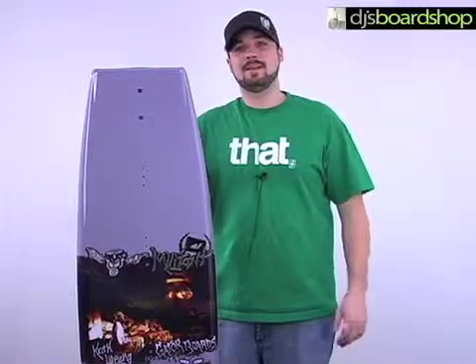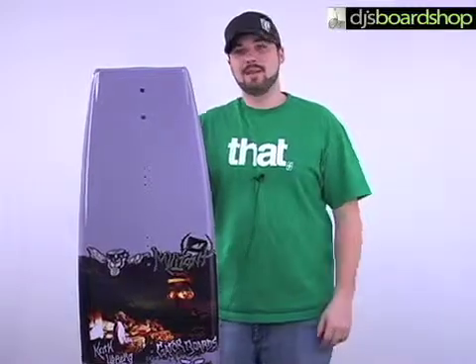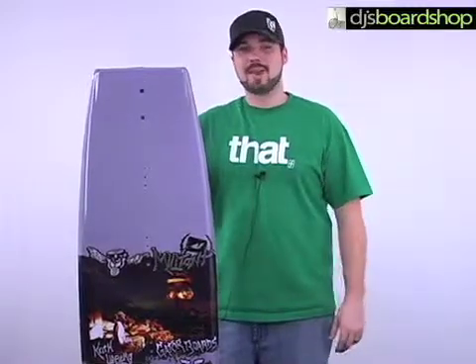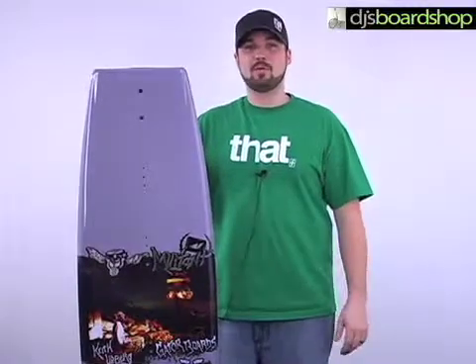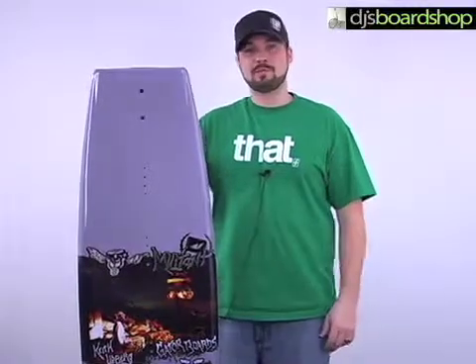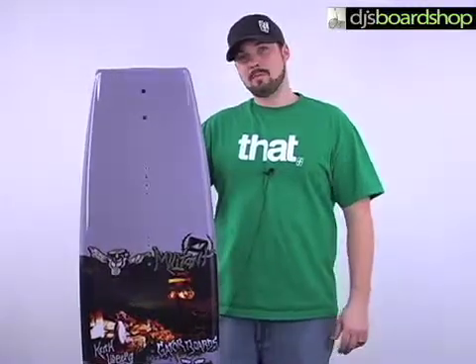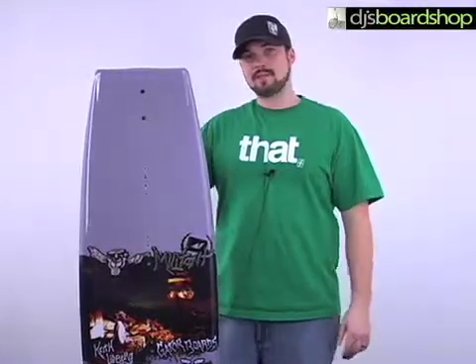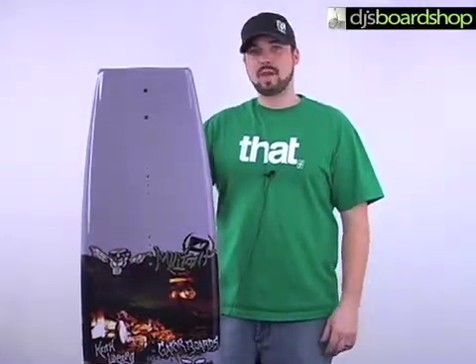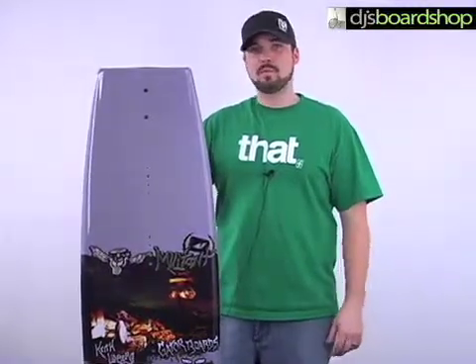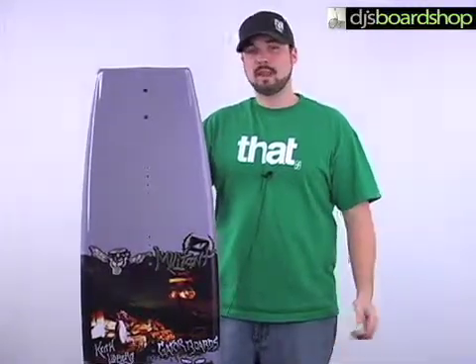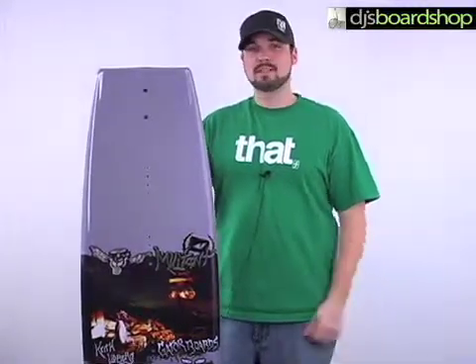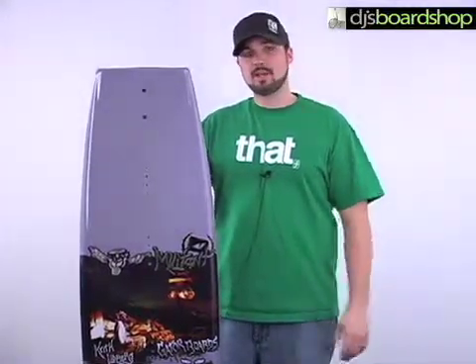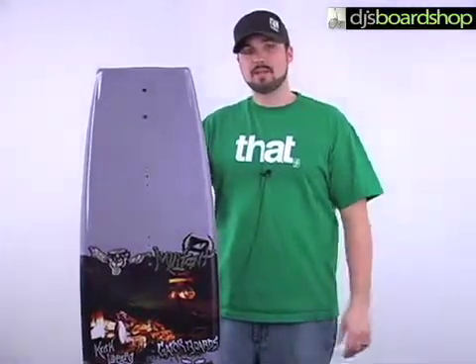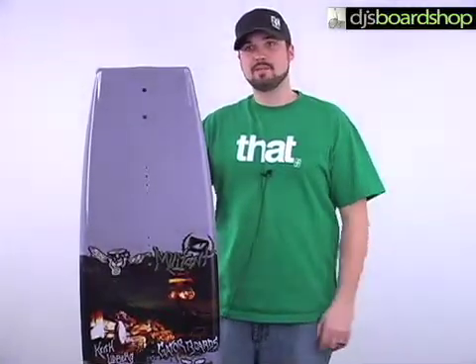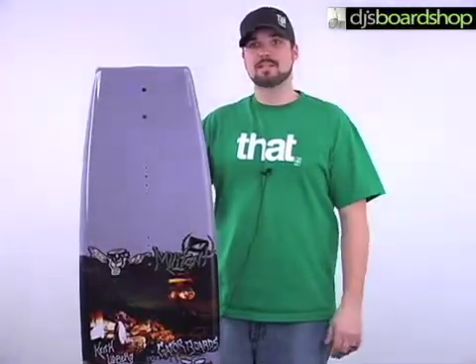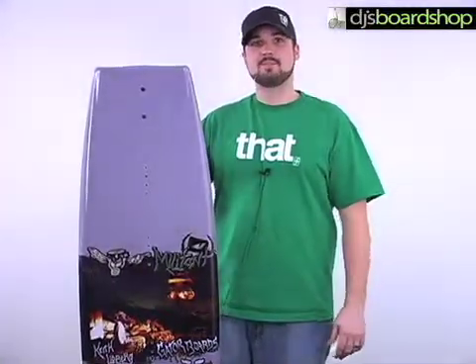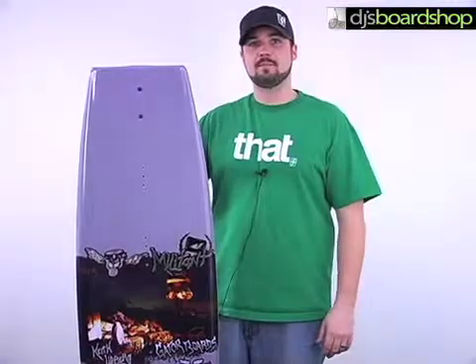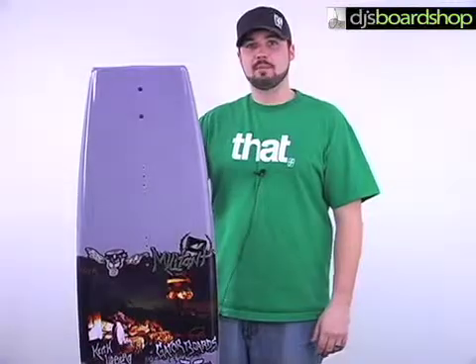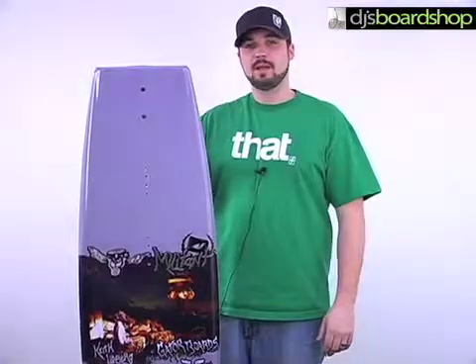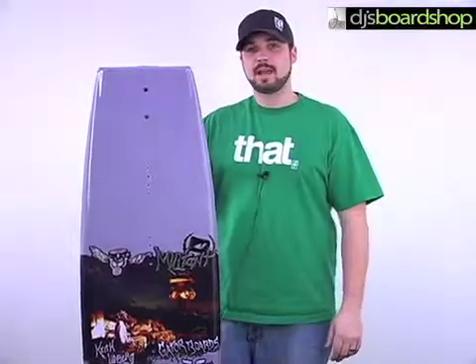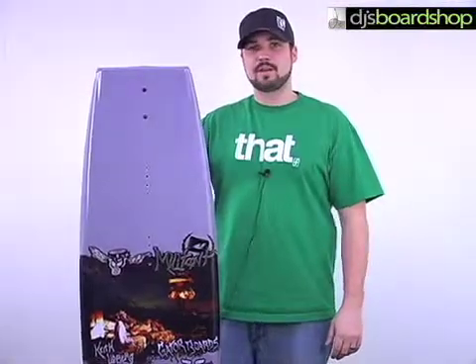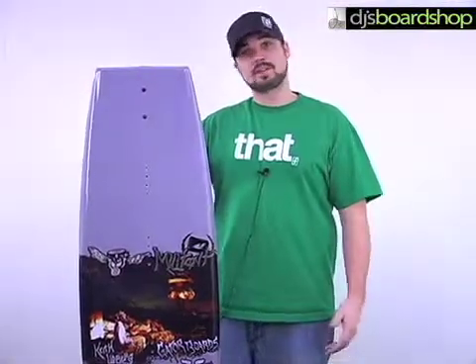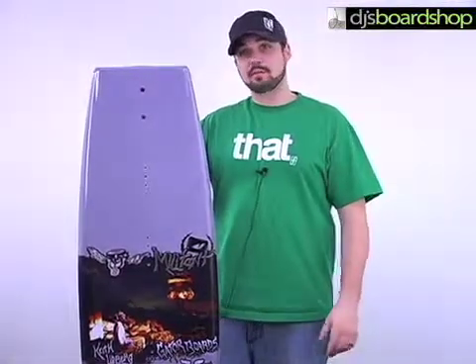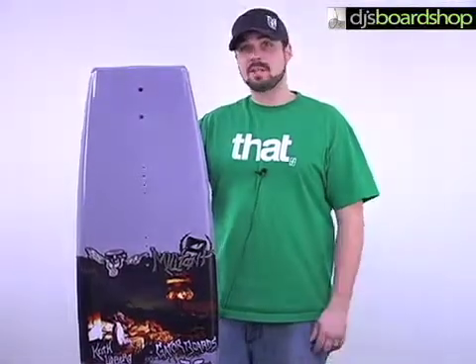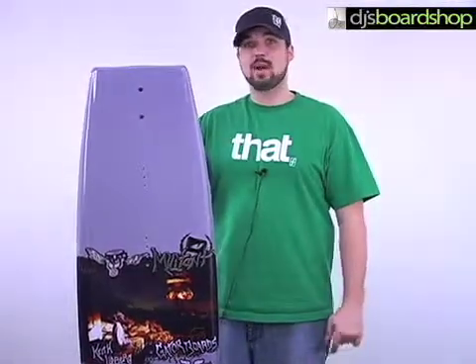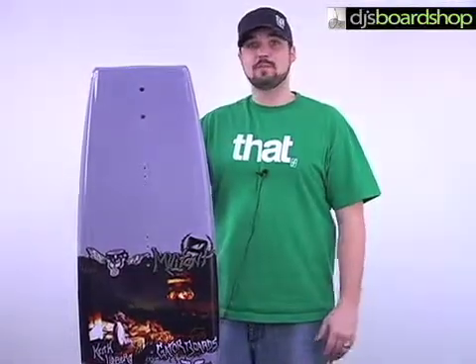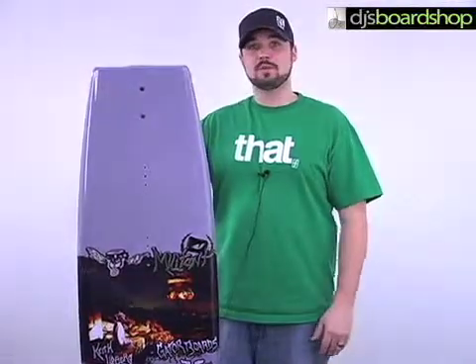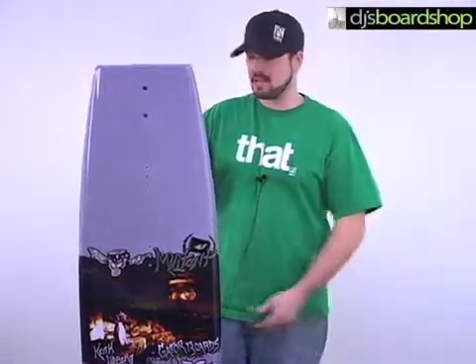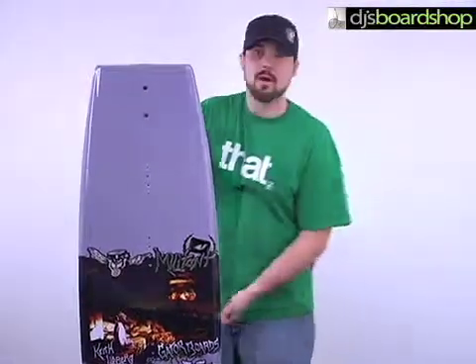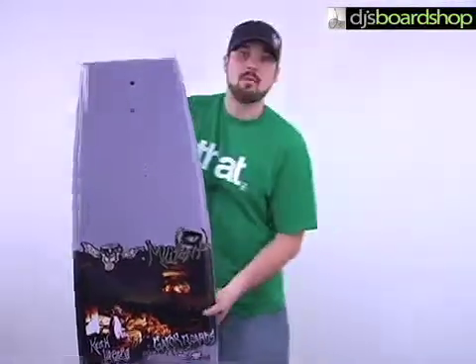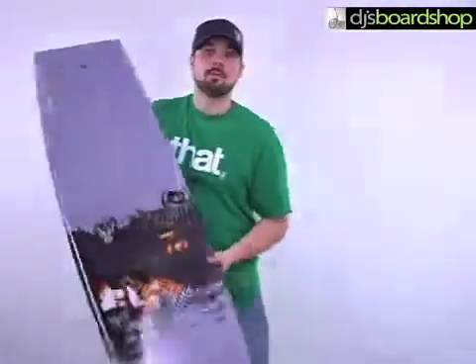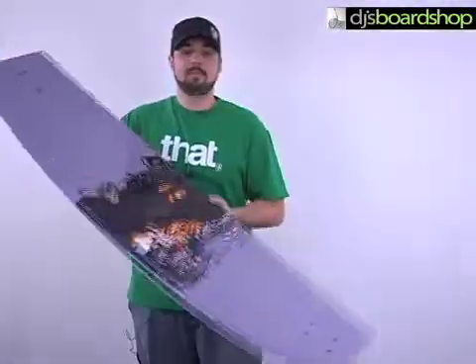Here we have the Gatorboard's Militant Wakeboard, an excellent intermediate to advanced level riding board. It's going to have a subtle three-stage rocker which is going to give you more pop.